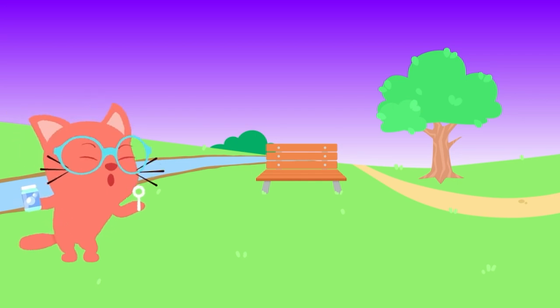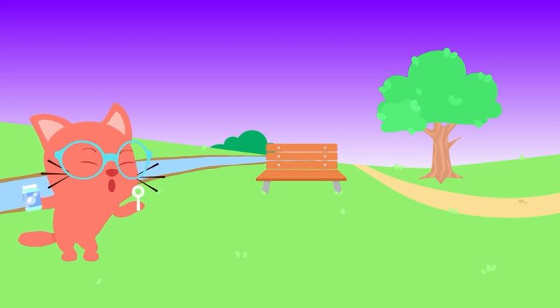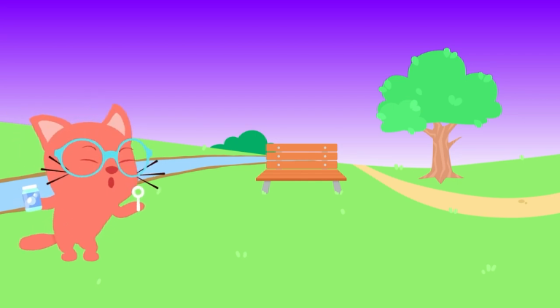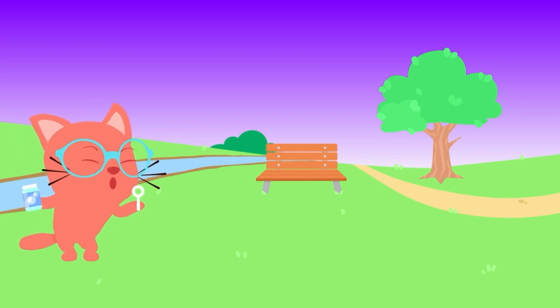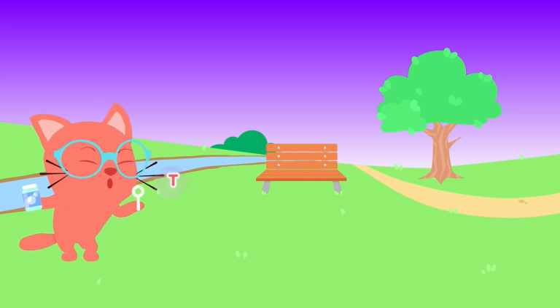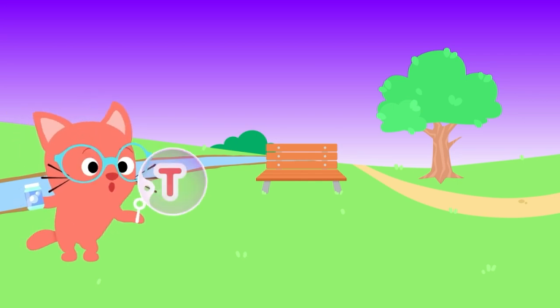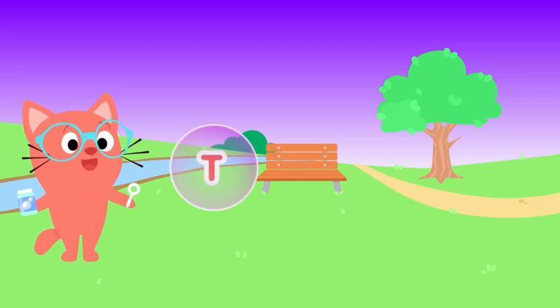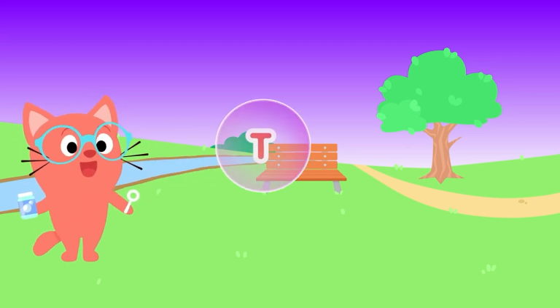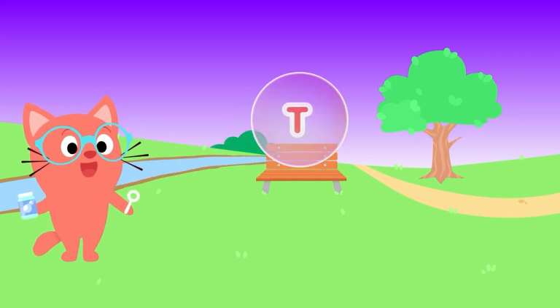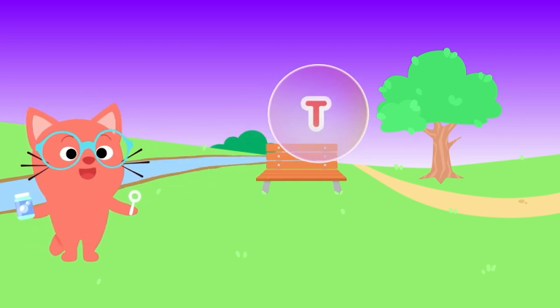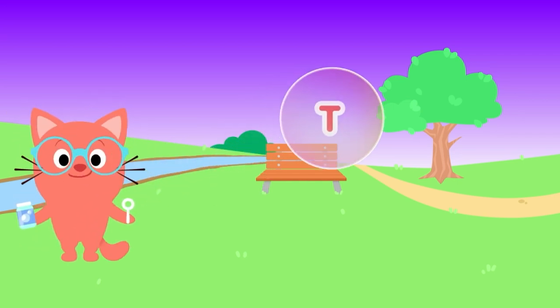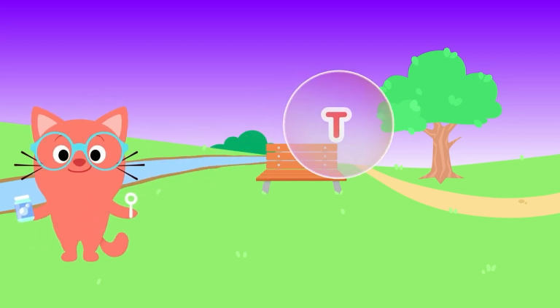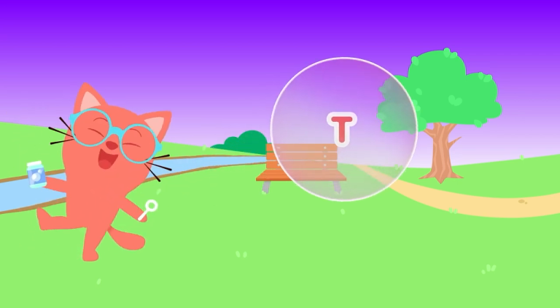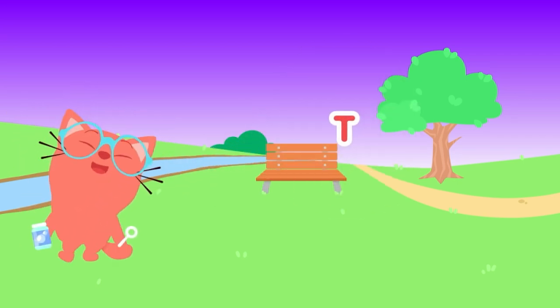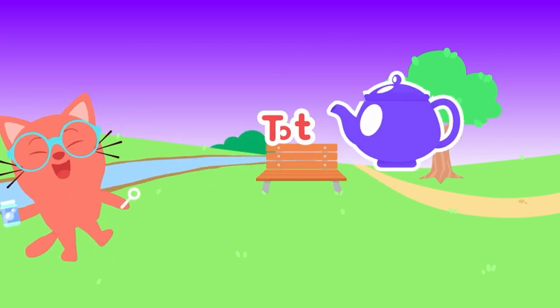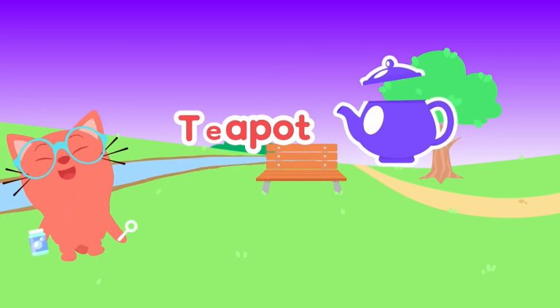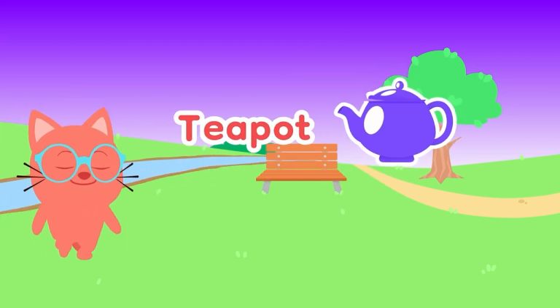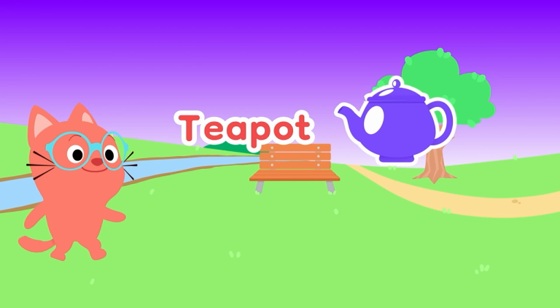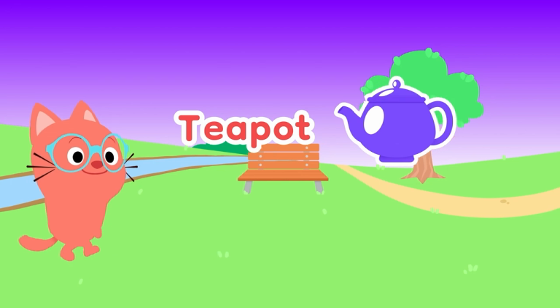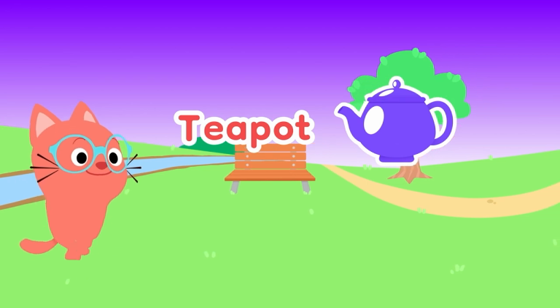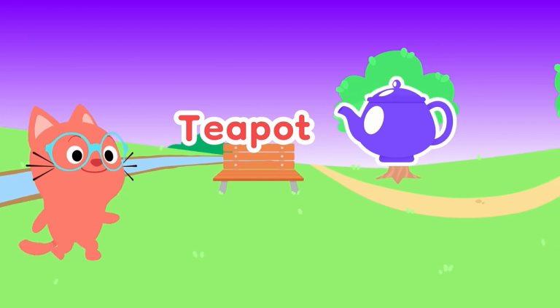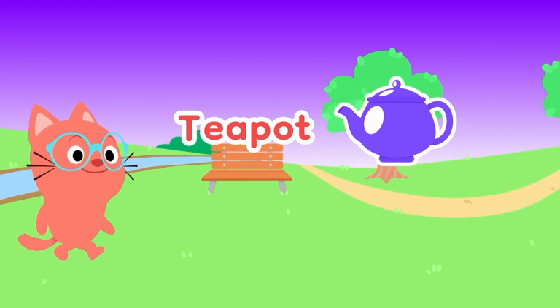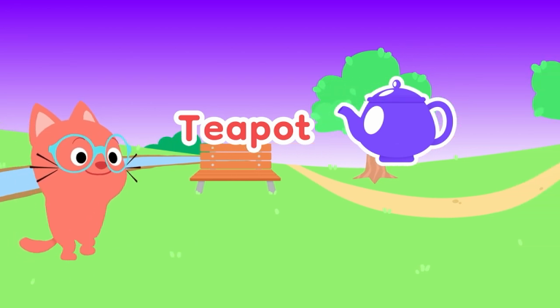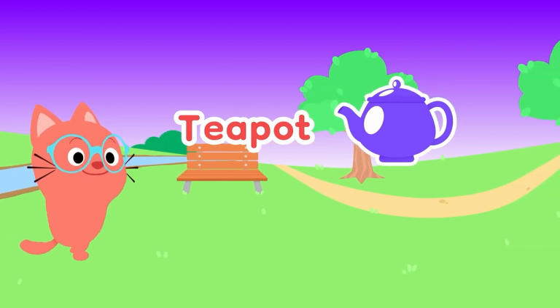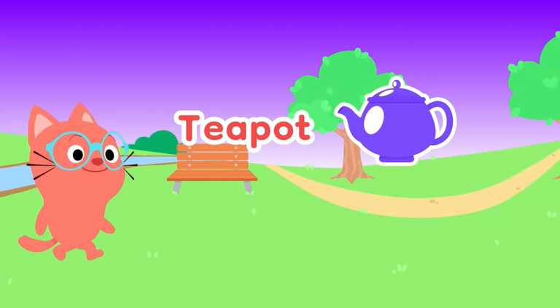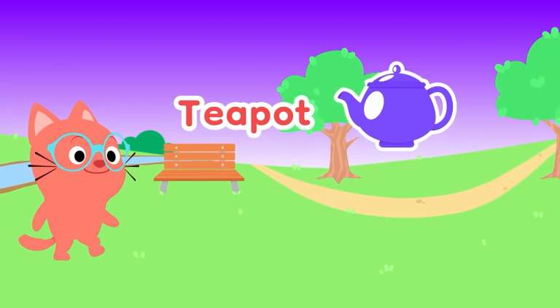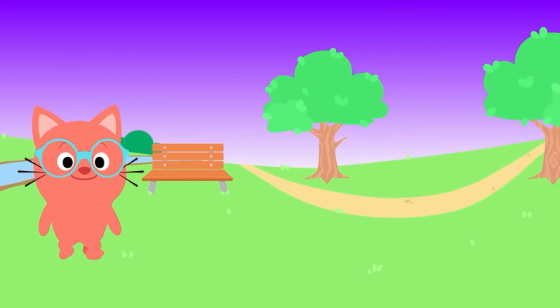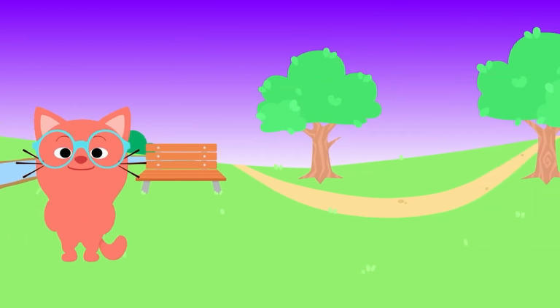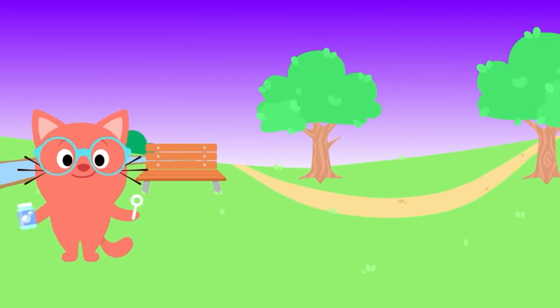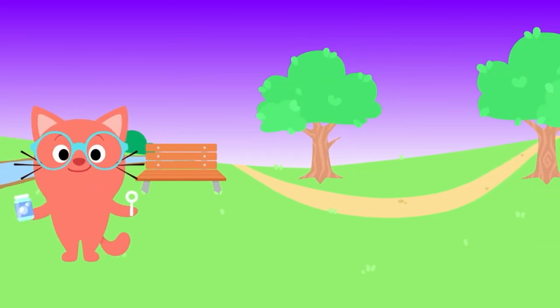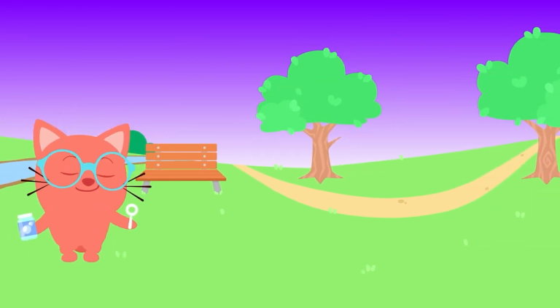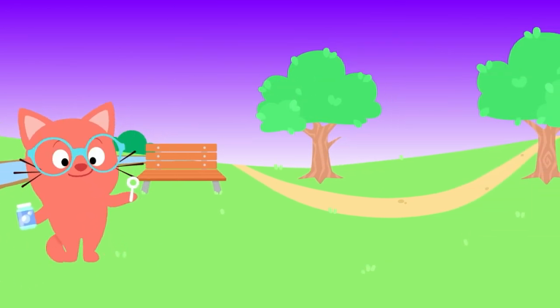Yeah, T, T, T is for... Teapot! Pour a cup and have a sip. Have a sip!